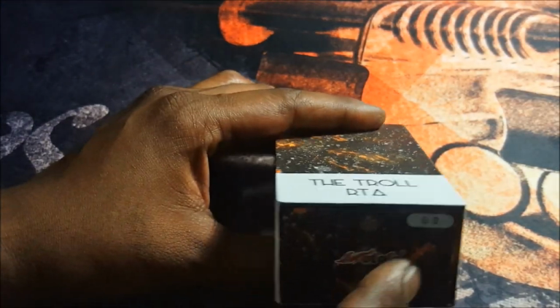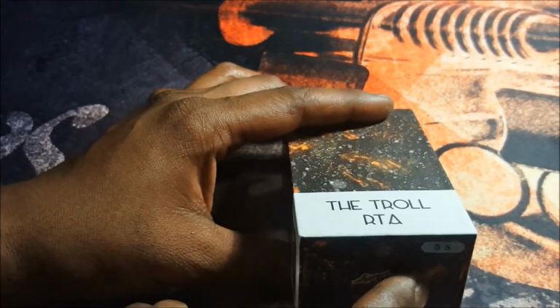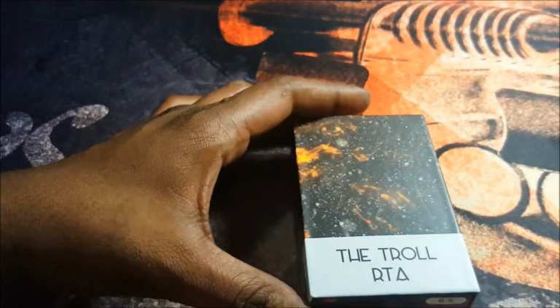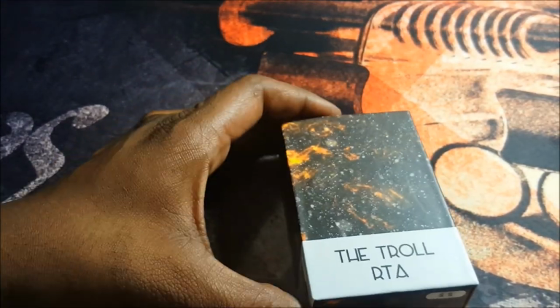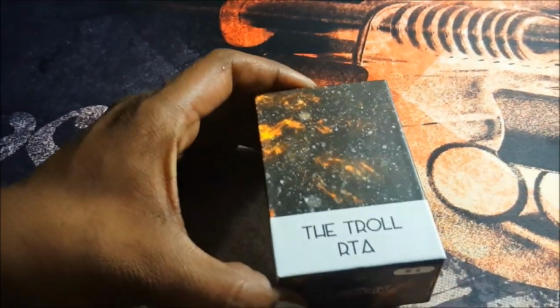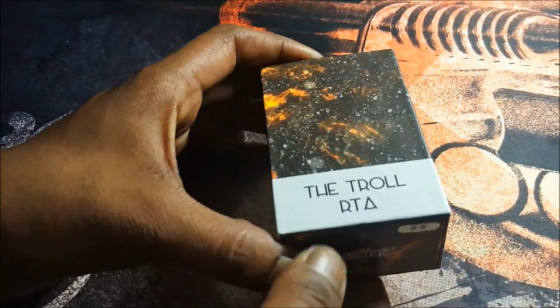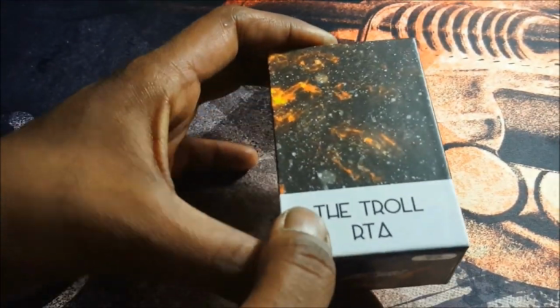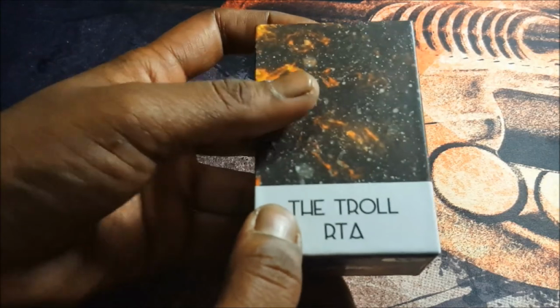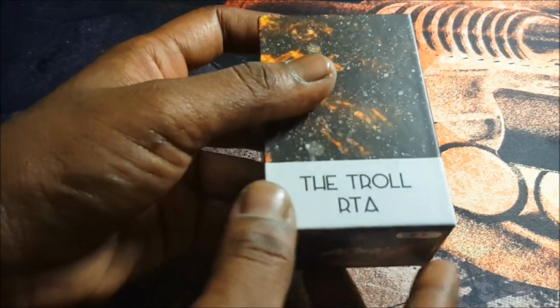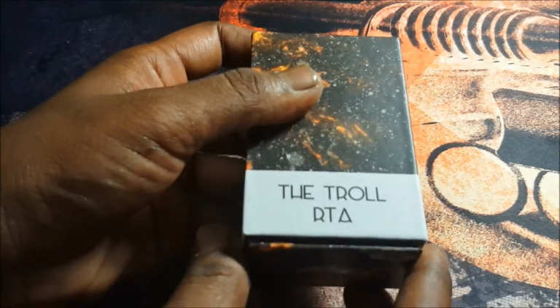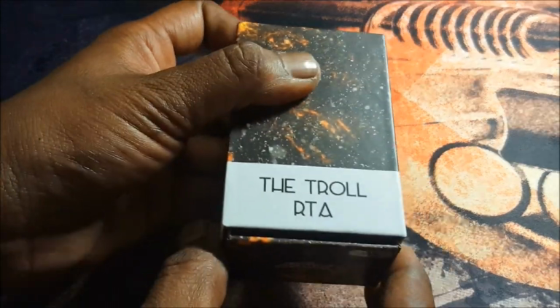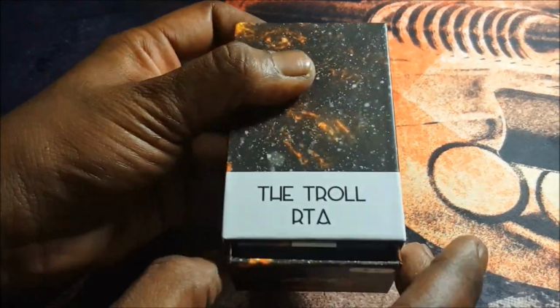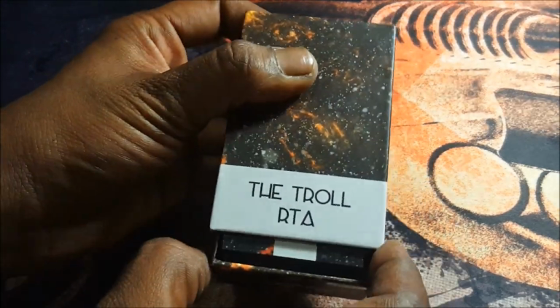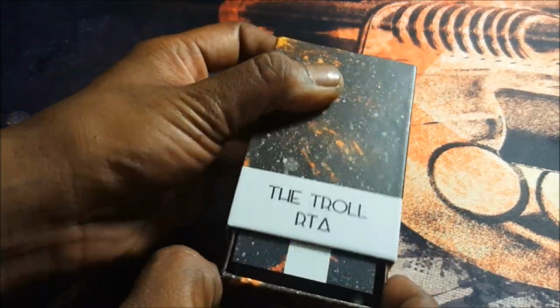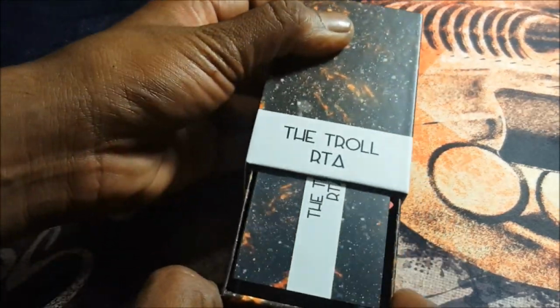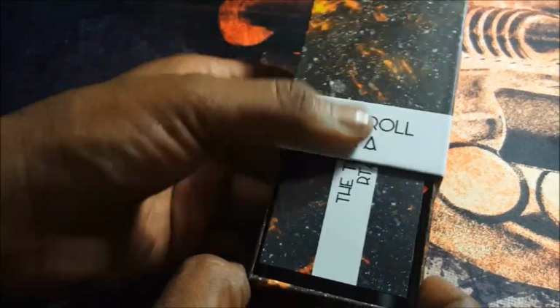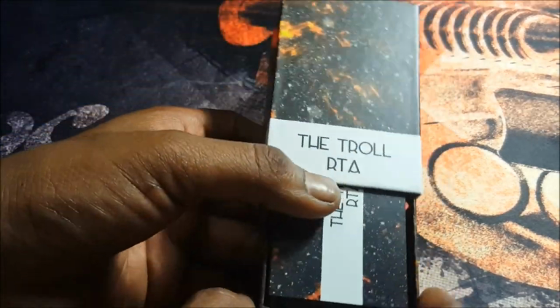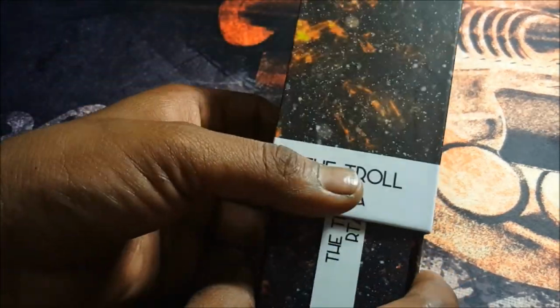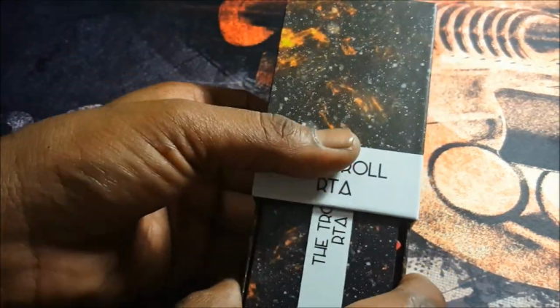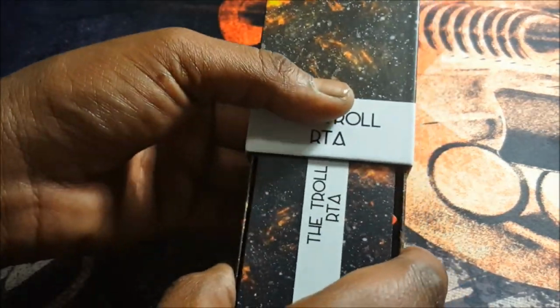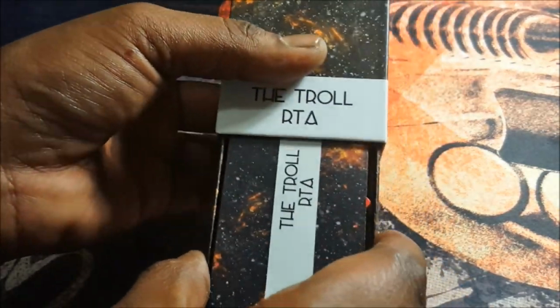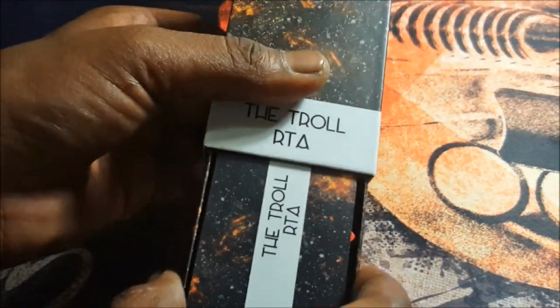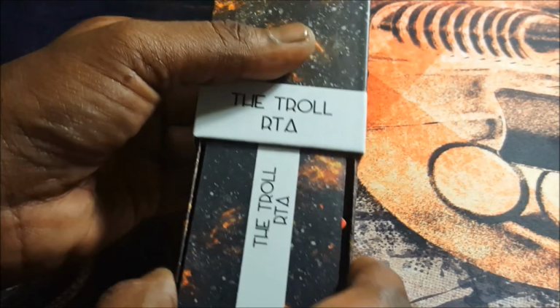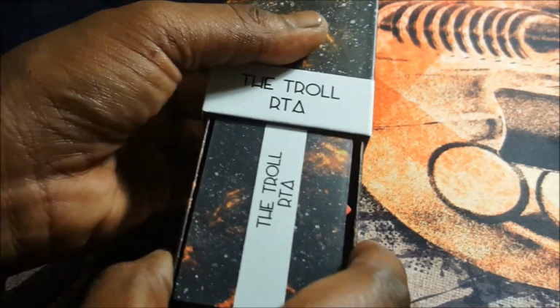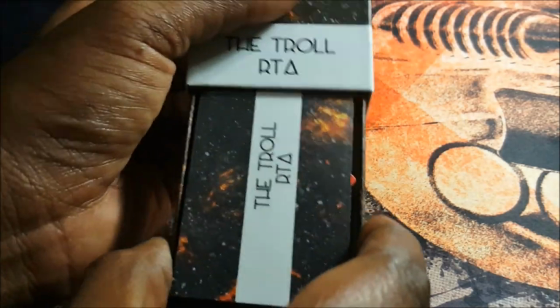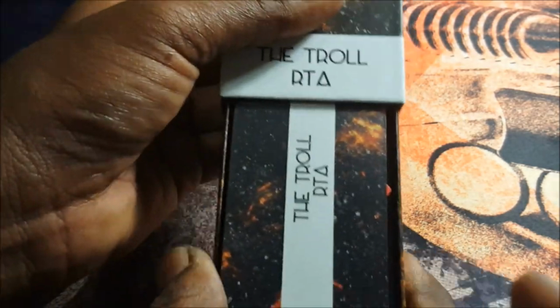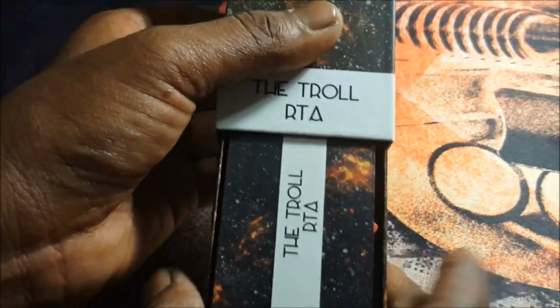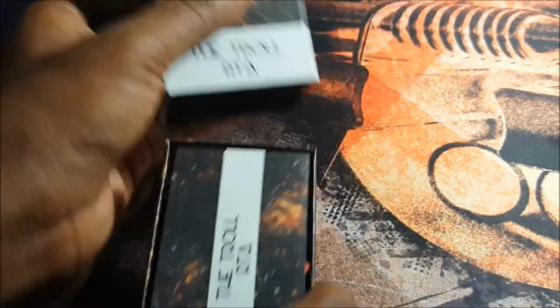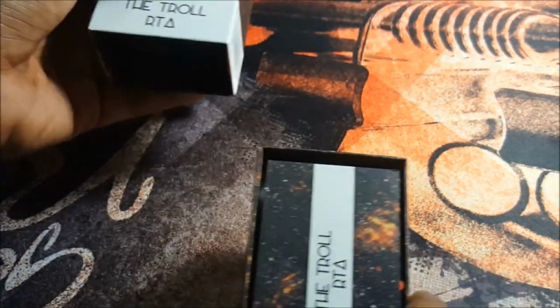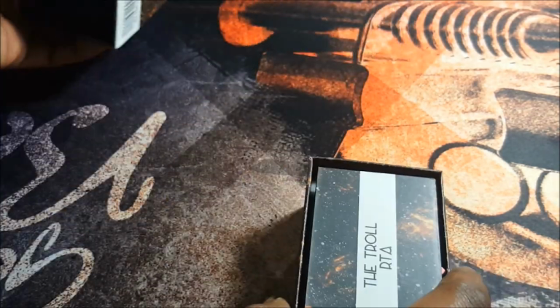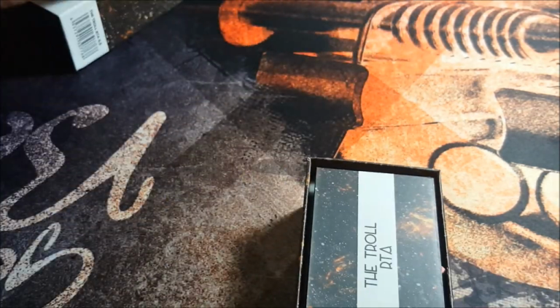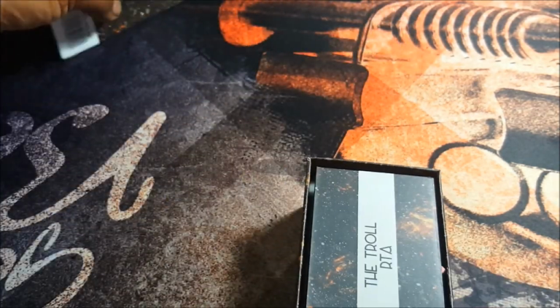So this is the stainless steel color. Let's open it up and see what's inside. Really nice packaging from Wotofo — I dig it. Nice hard box as well.